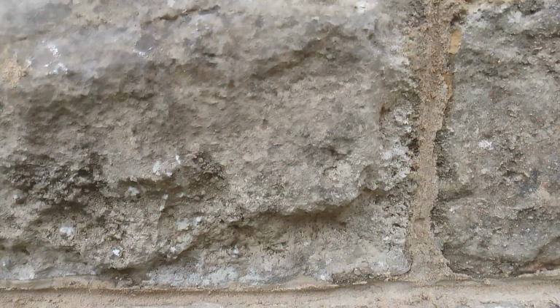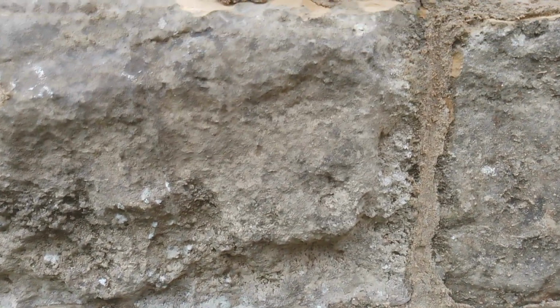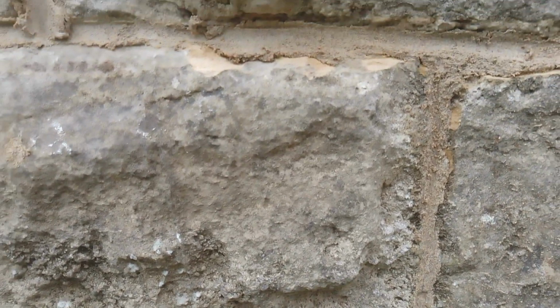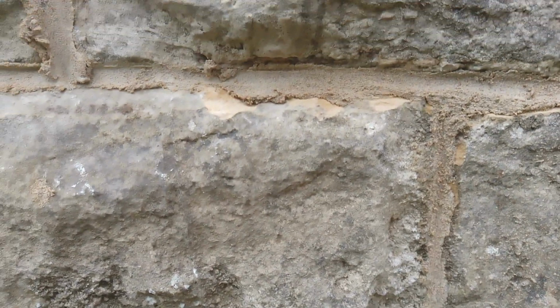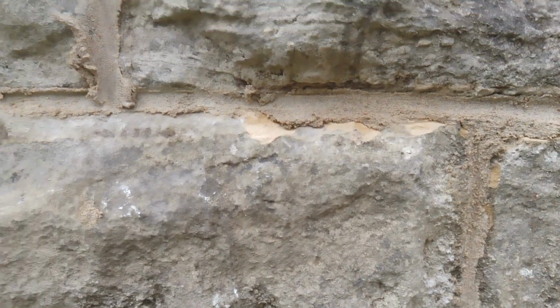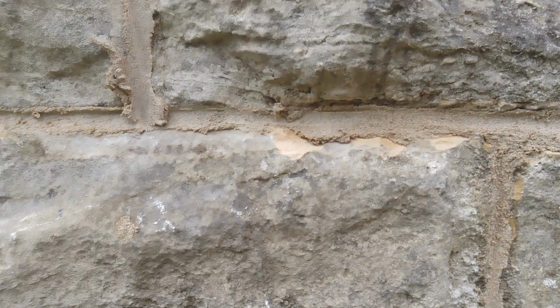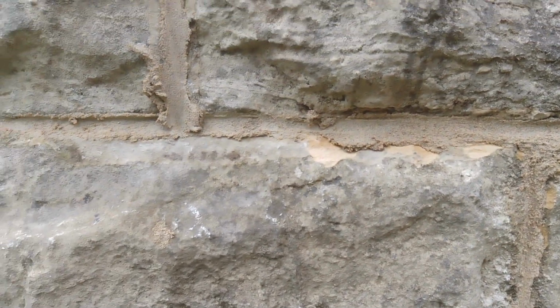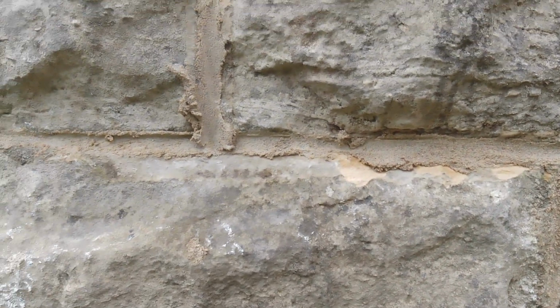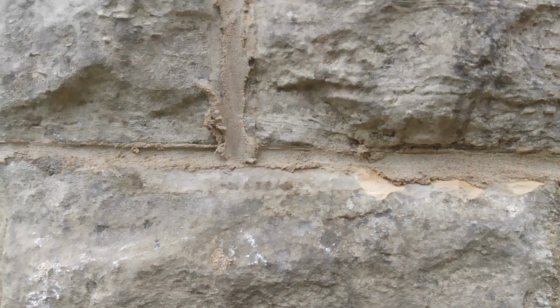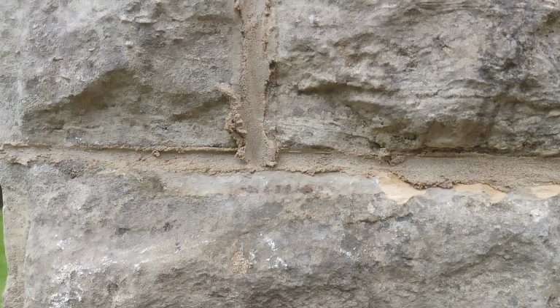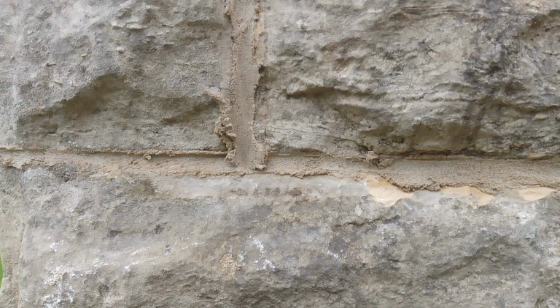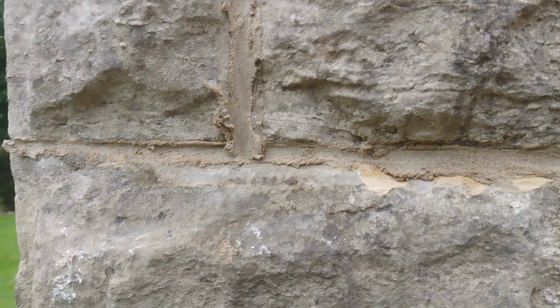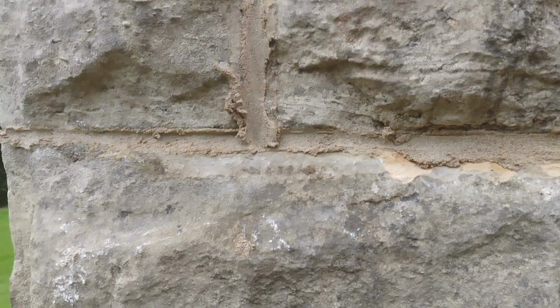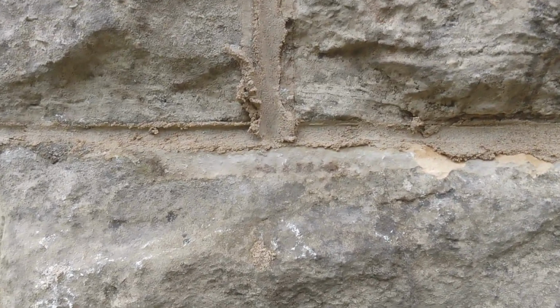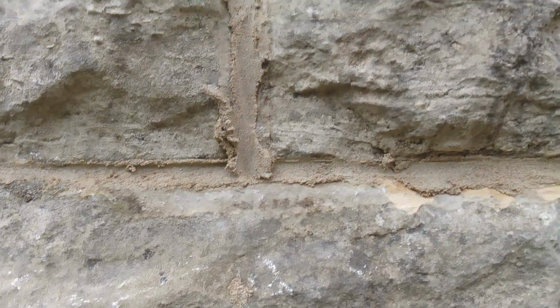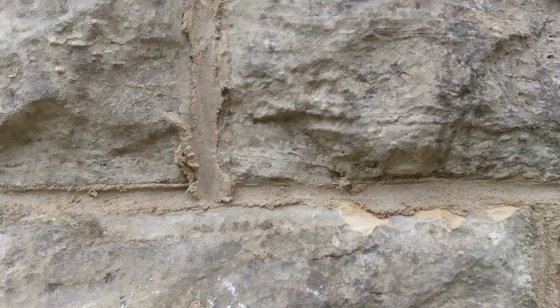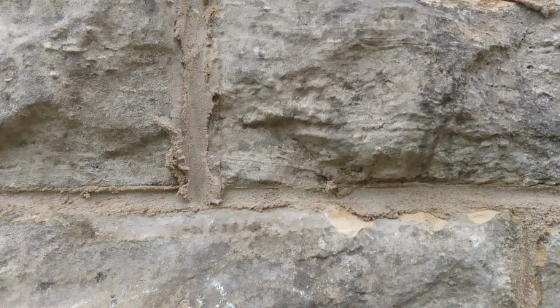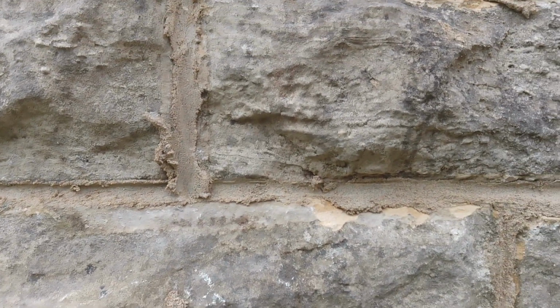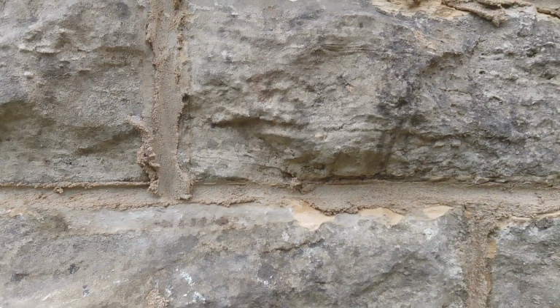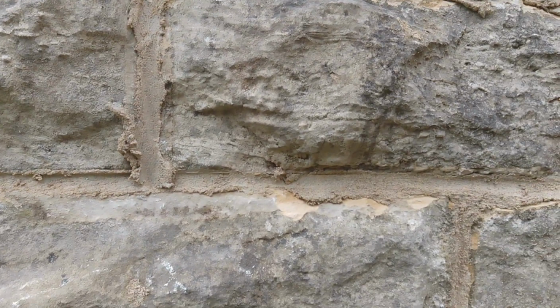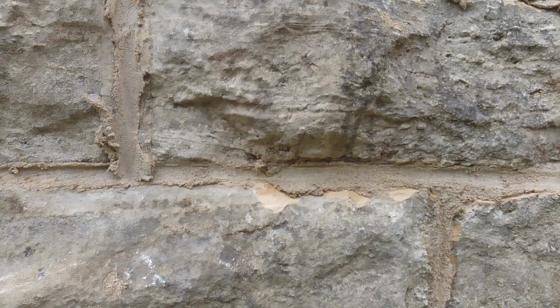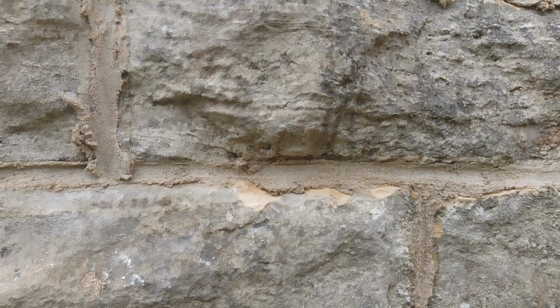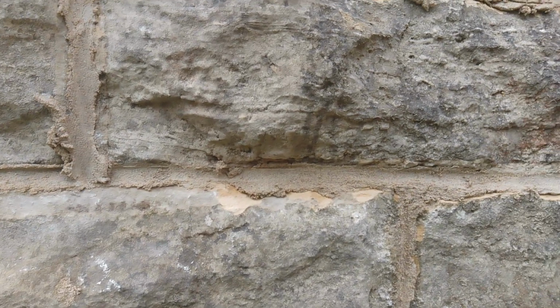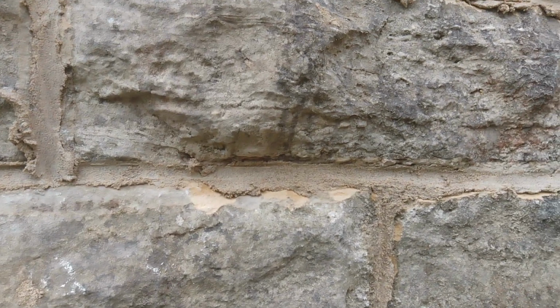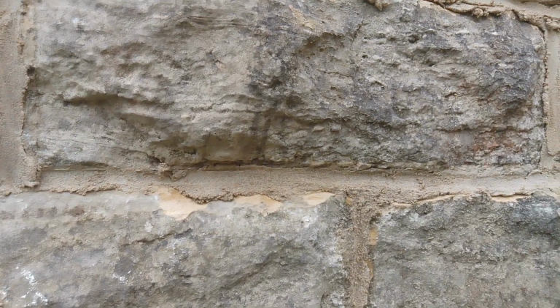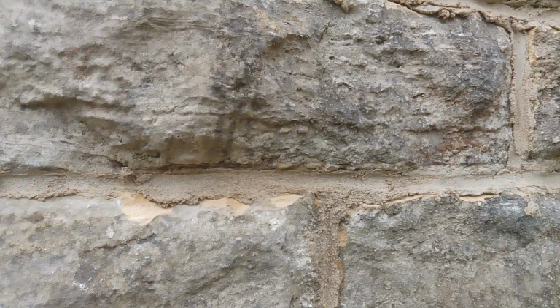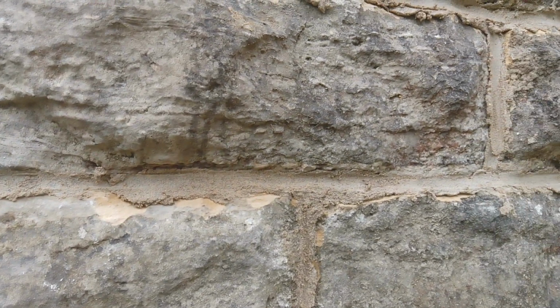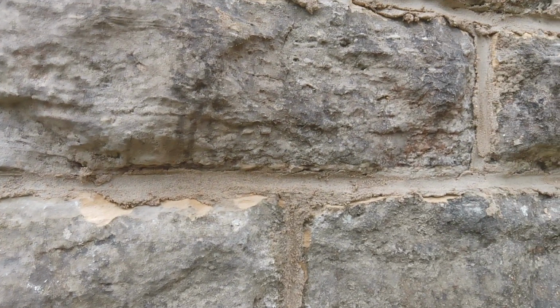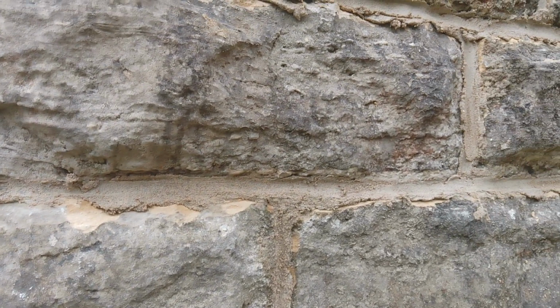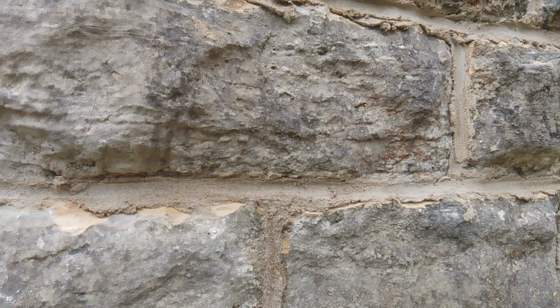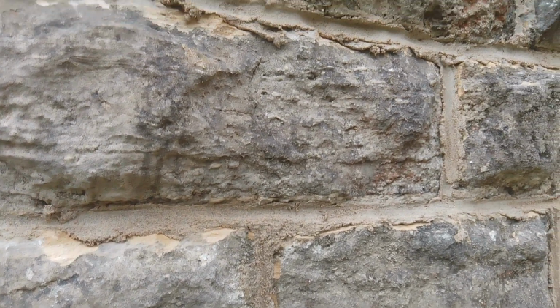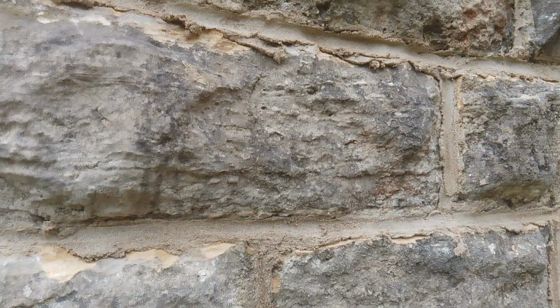Hello, quick video. Just doing a bit of line pointing here on a church in Wetherby and I just want to take this opportunity to show you how I was taught by an old stonemason pointing.